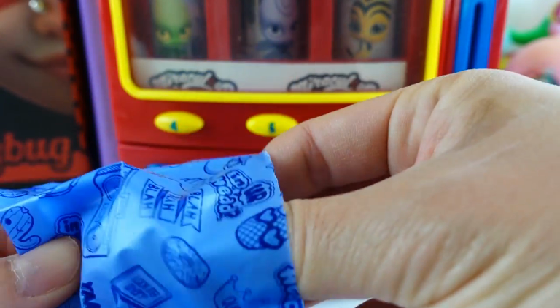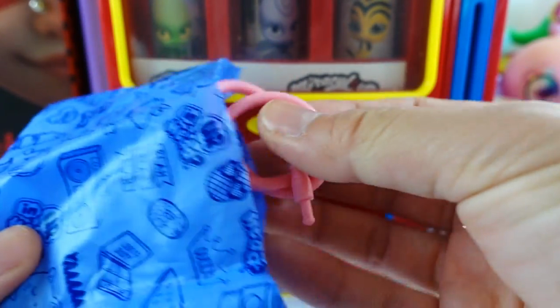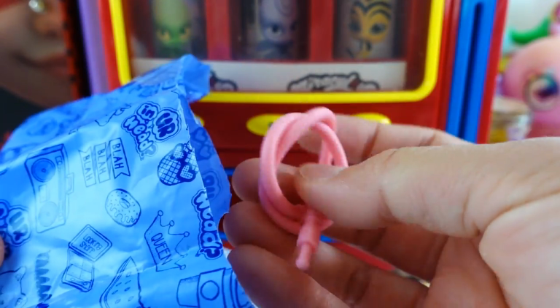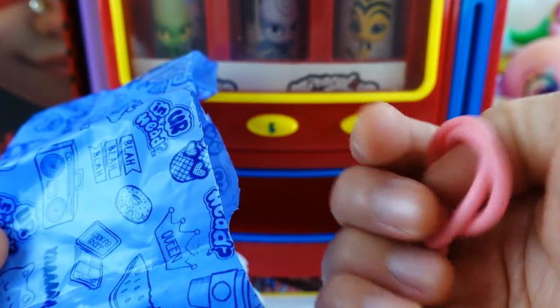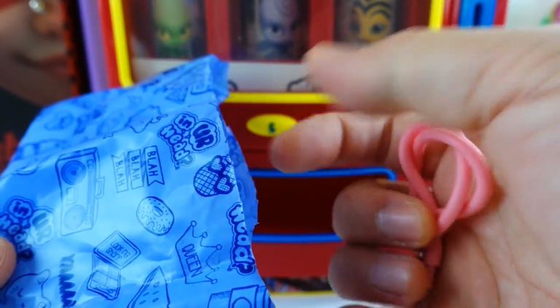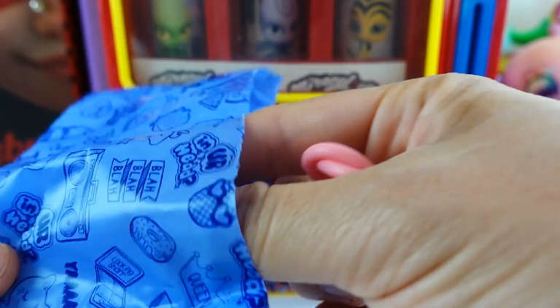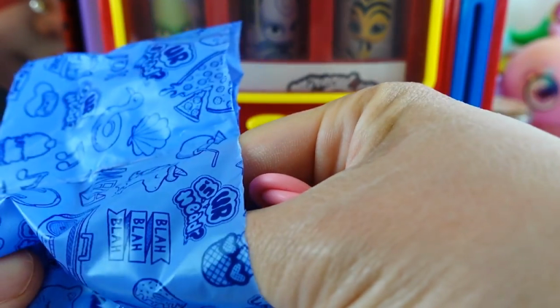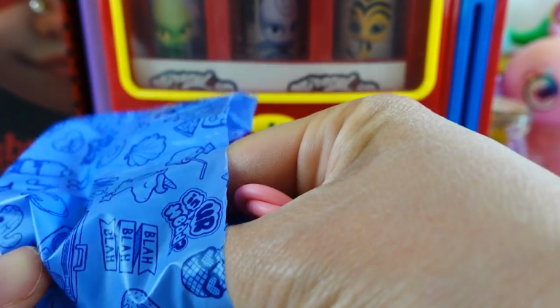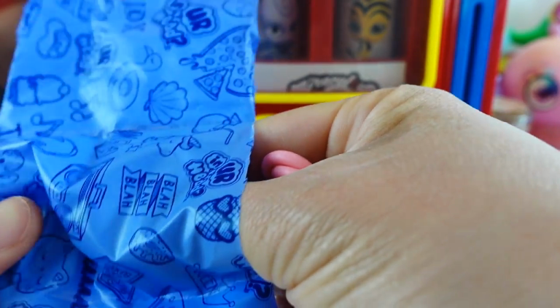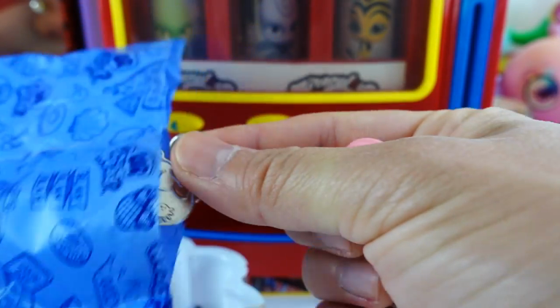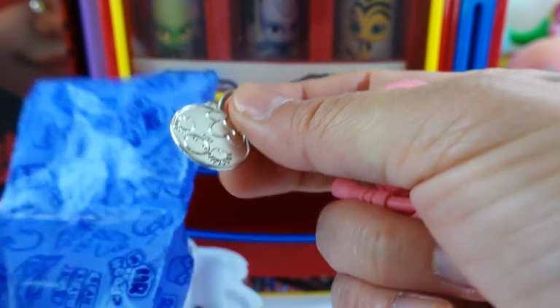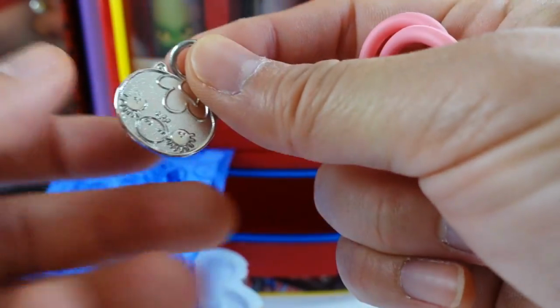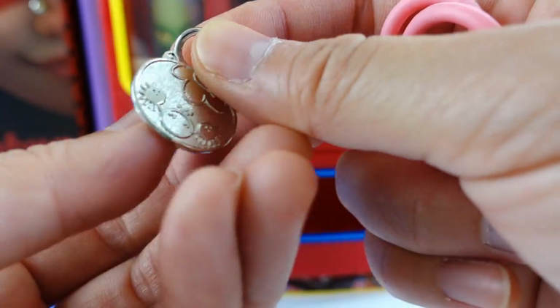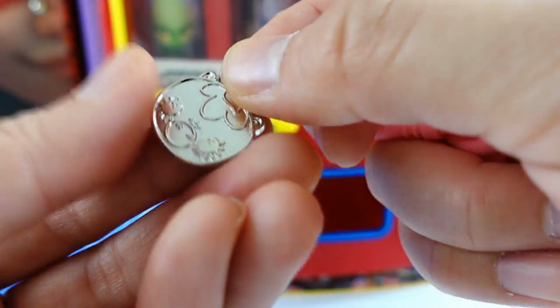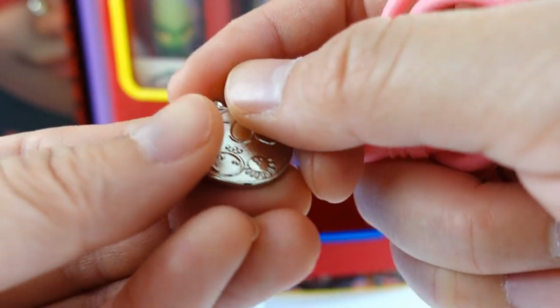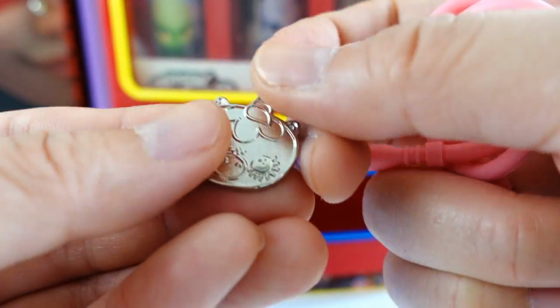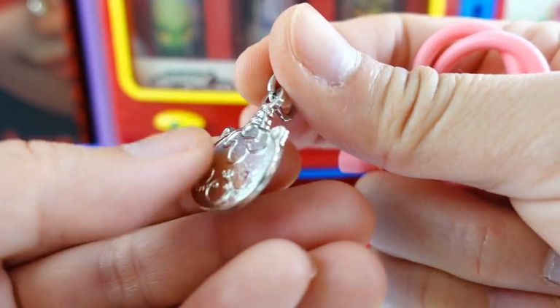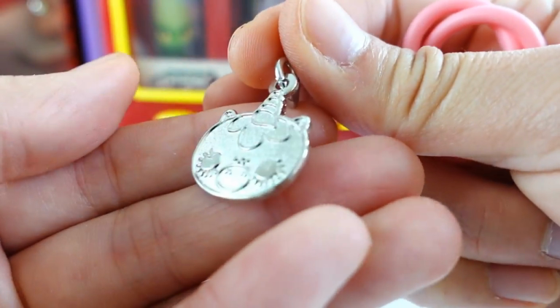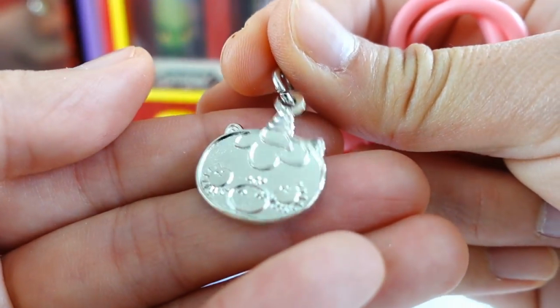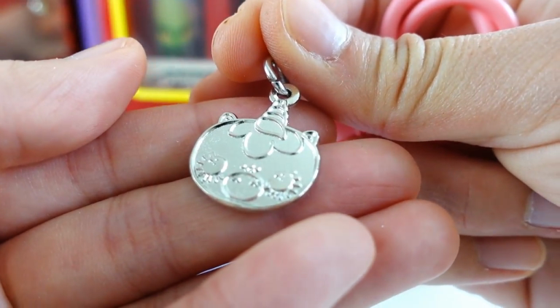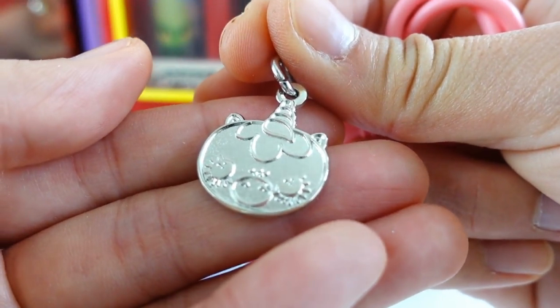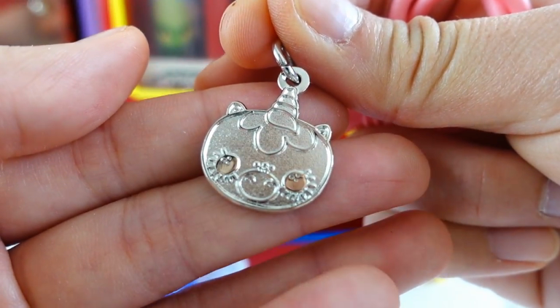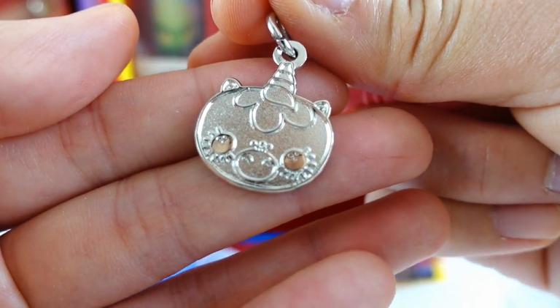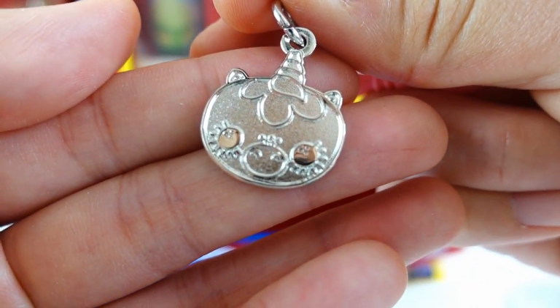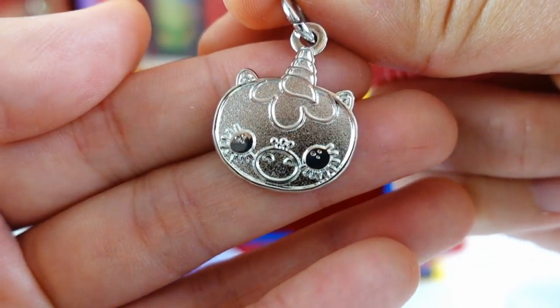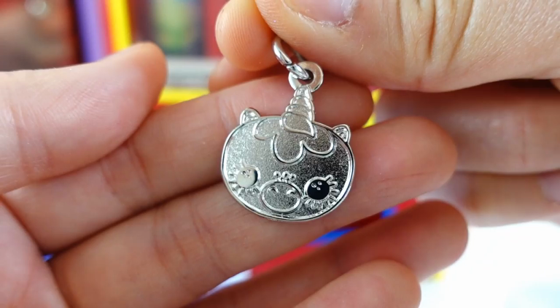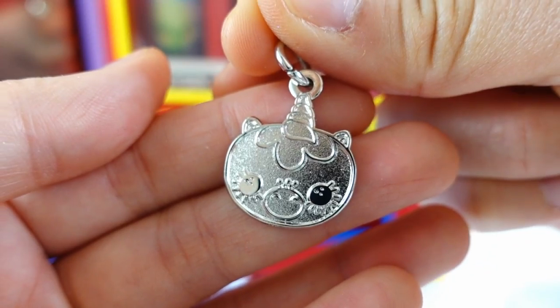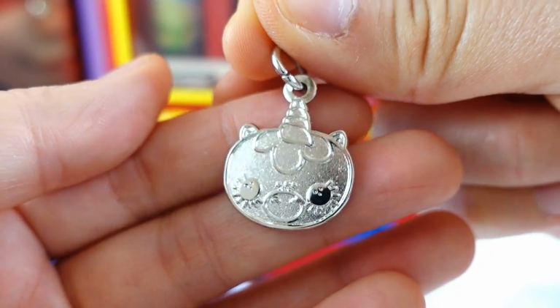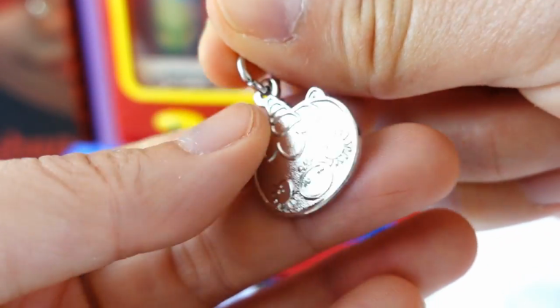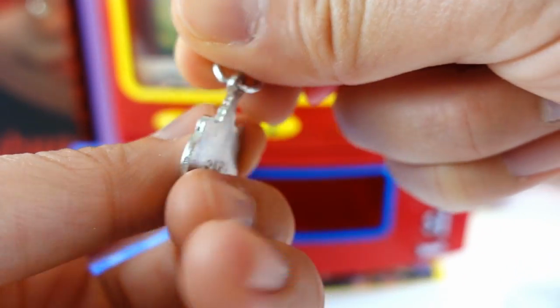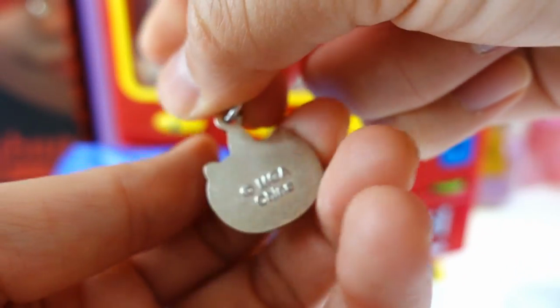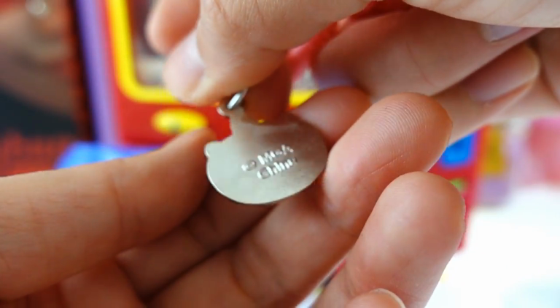And our second one - we also got another bracelet. And, oh, what's this? A little unicorn charm! Oh my goodness.